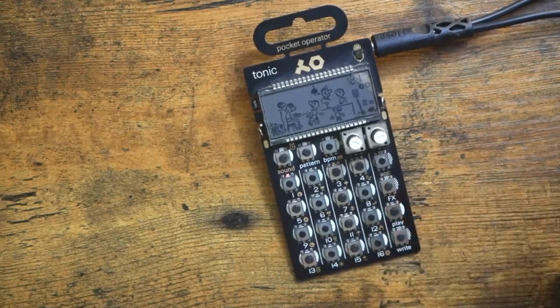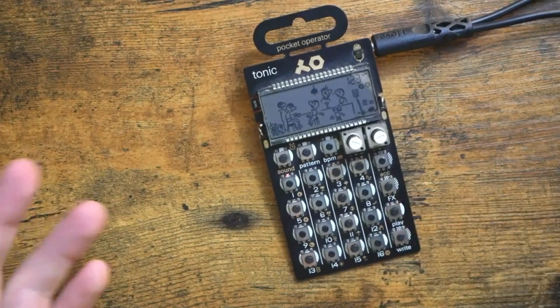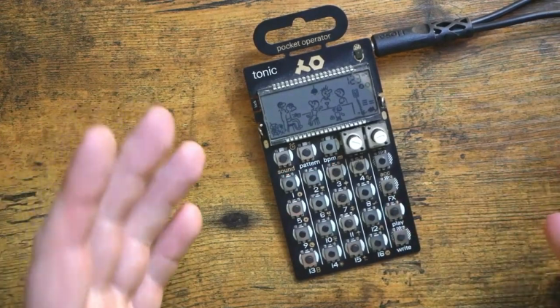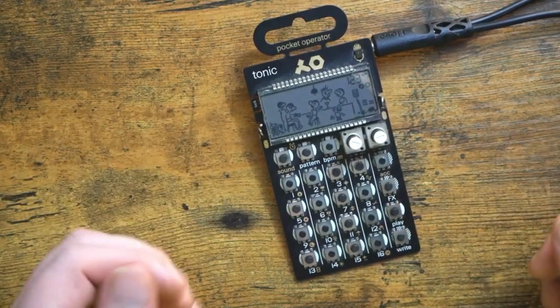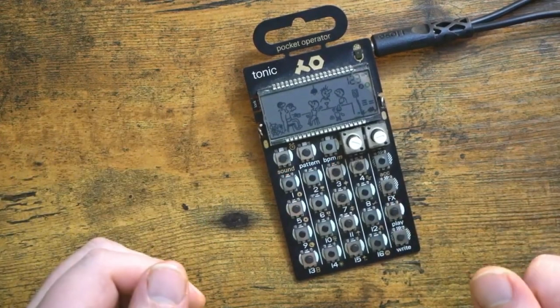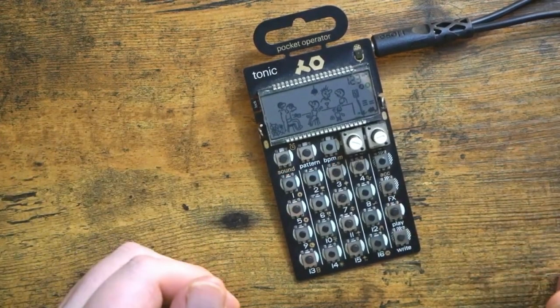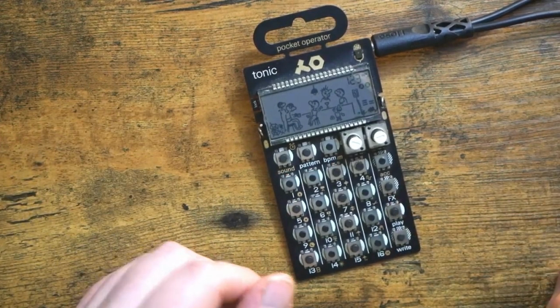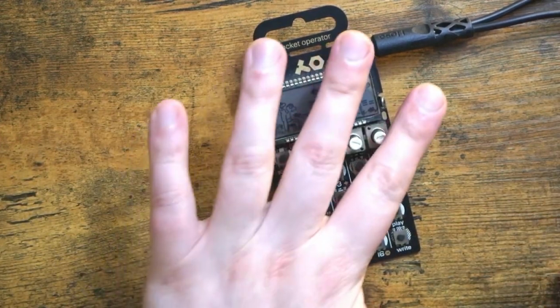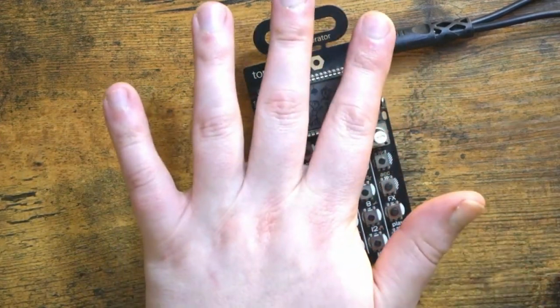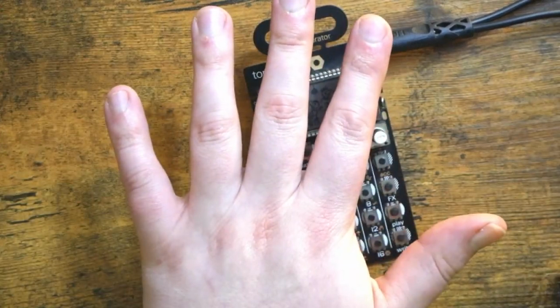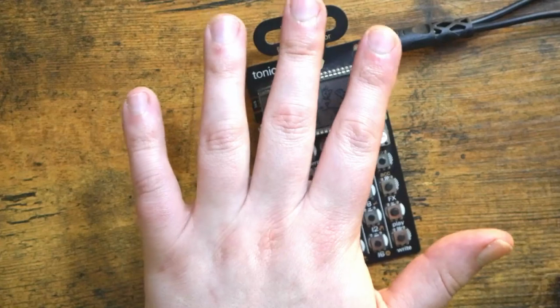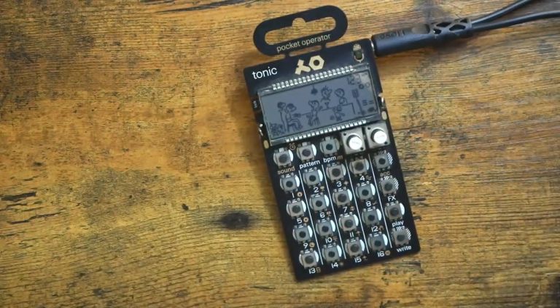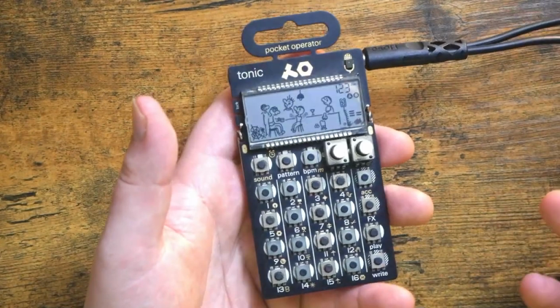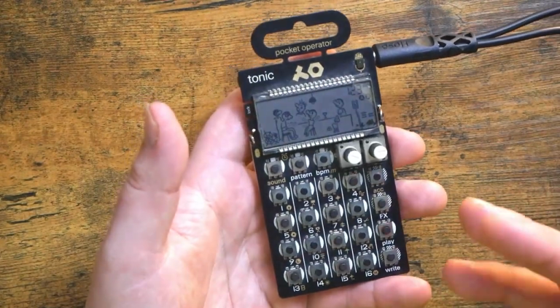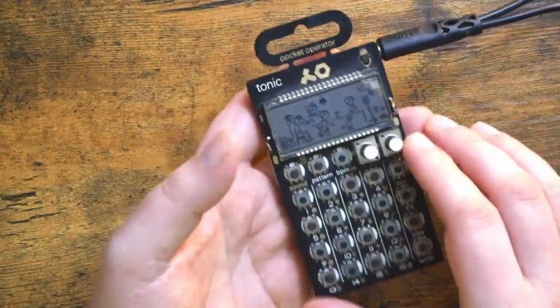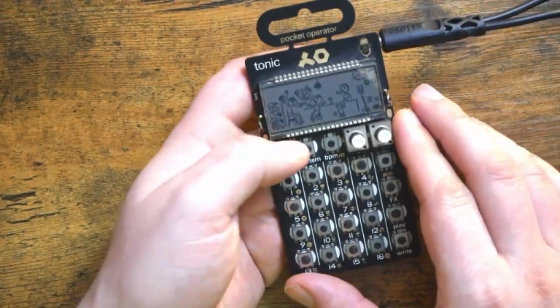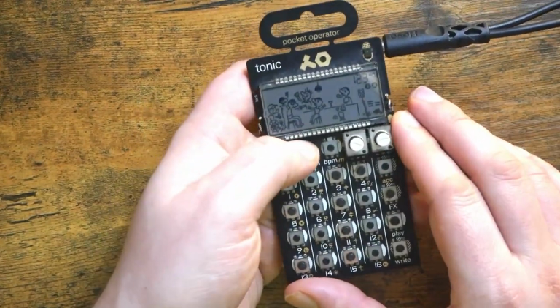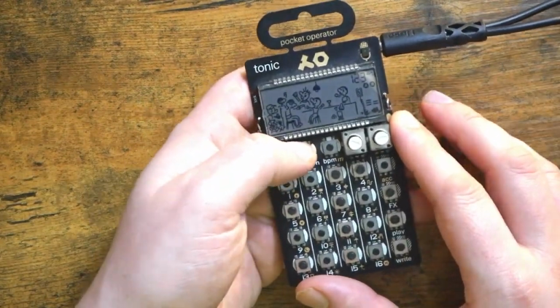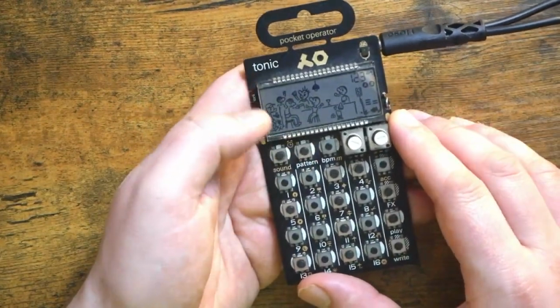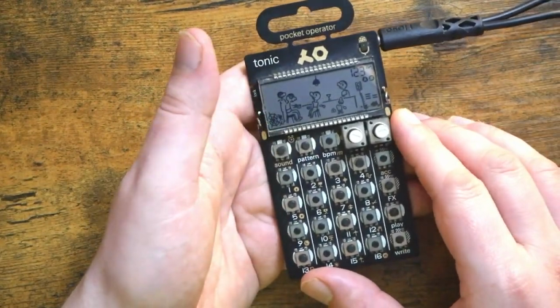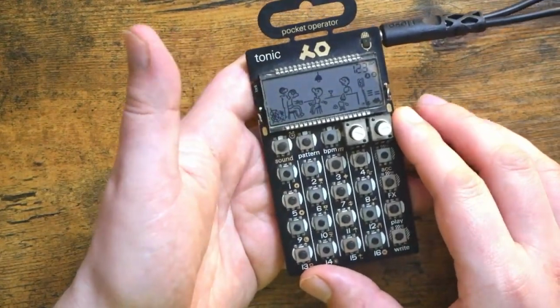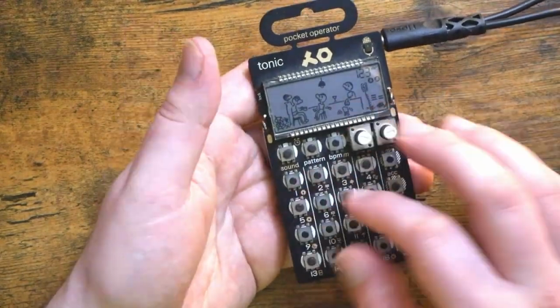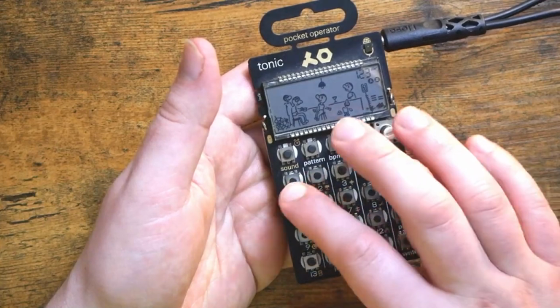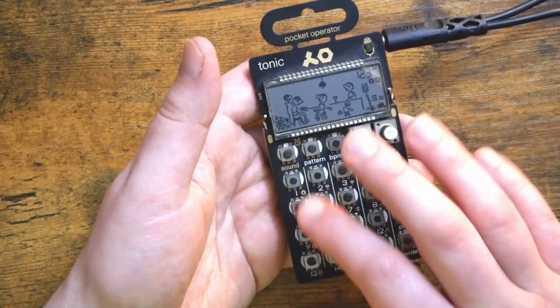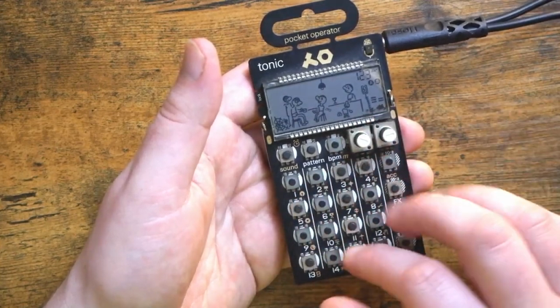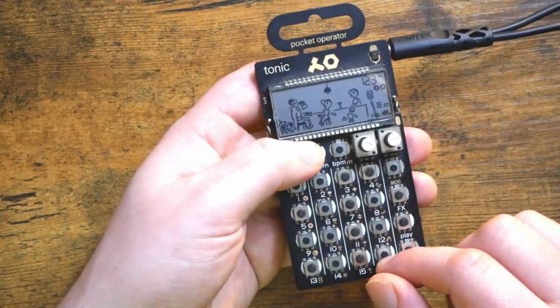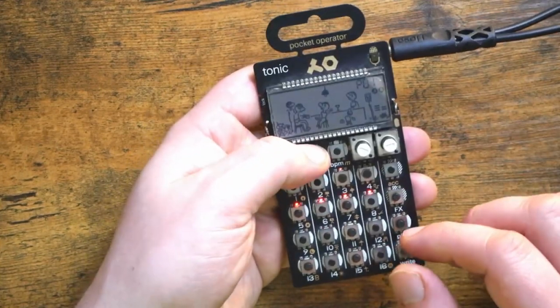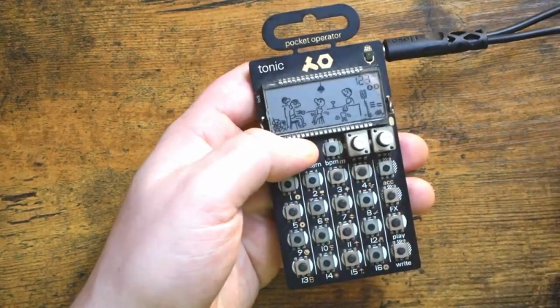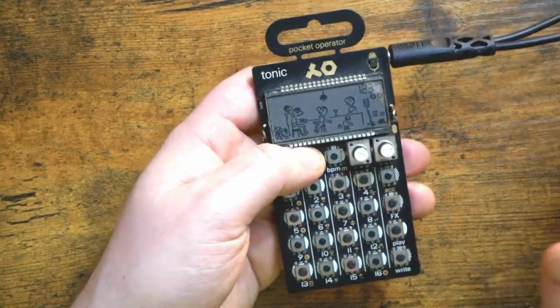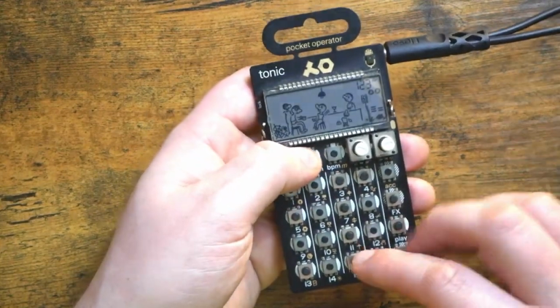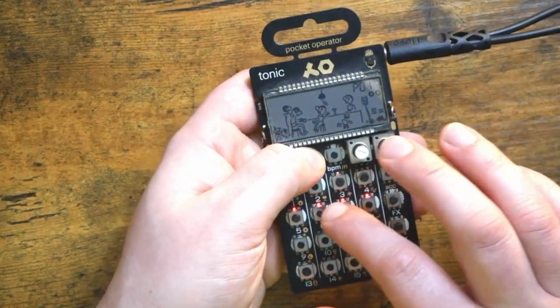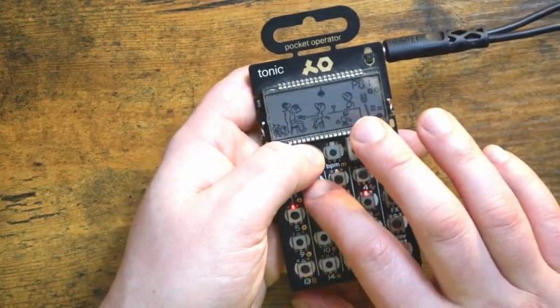There we go. That entire chunk of music again just used five patterns. As you can tell, it's a very effective way of doing things on the Pocket Operator, because even though we only have those 16 patterns, it really opens your eyes as to how you can view them.